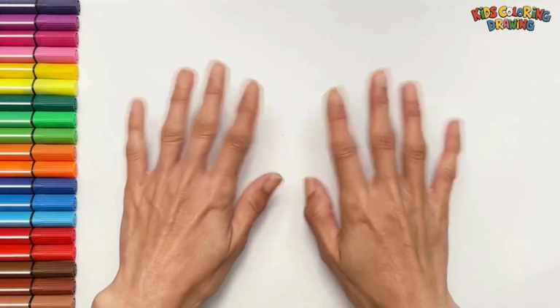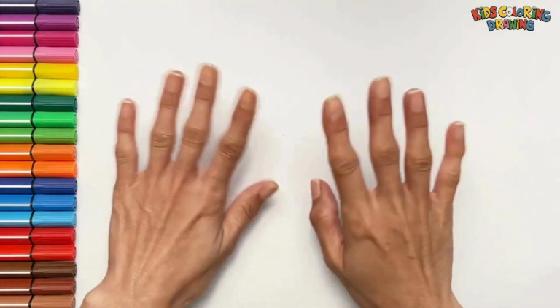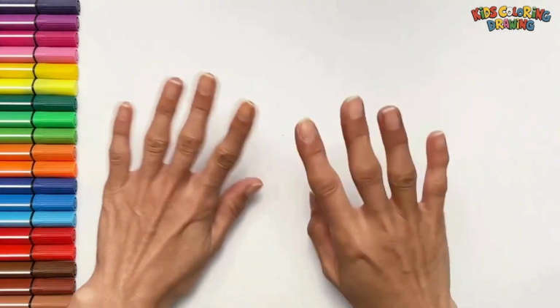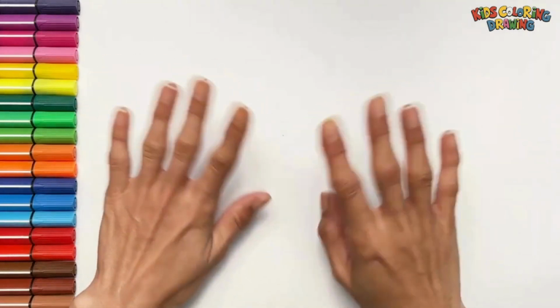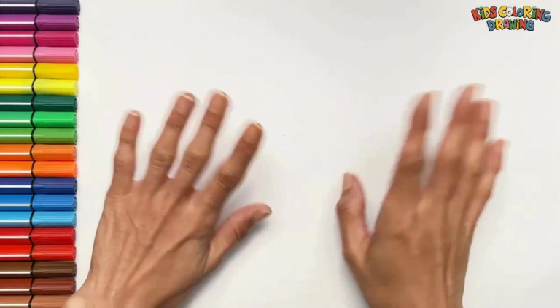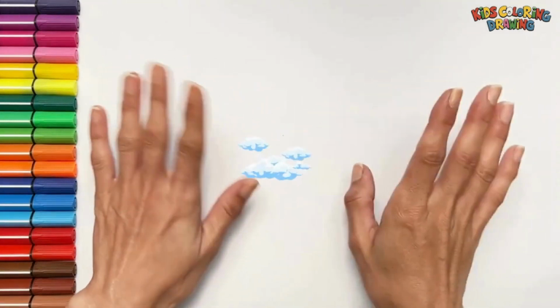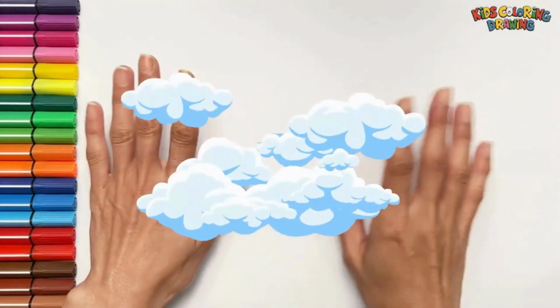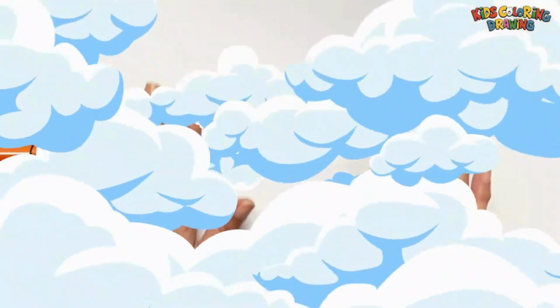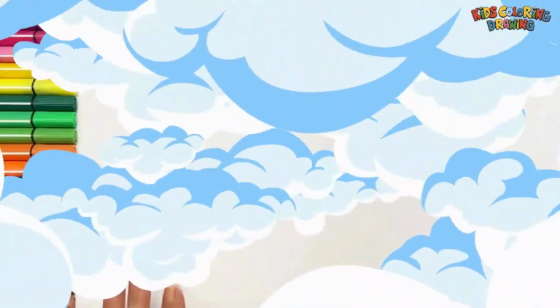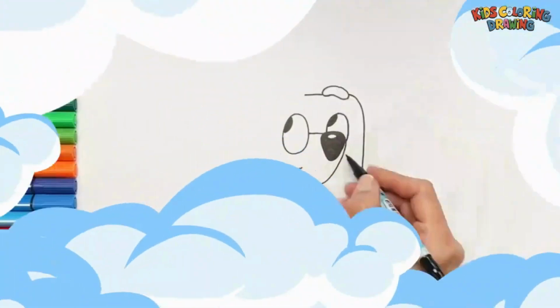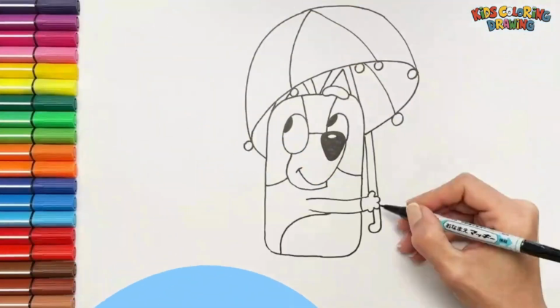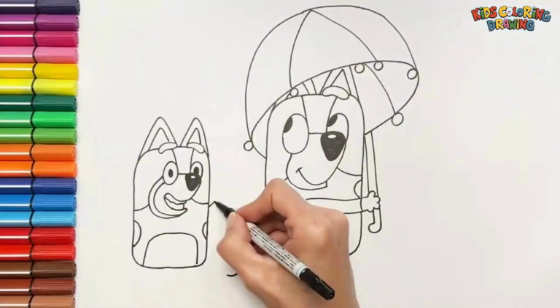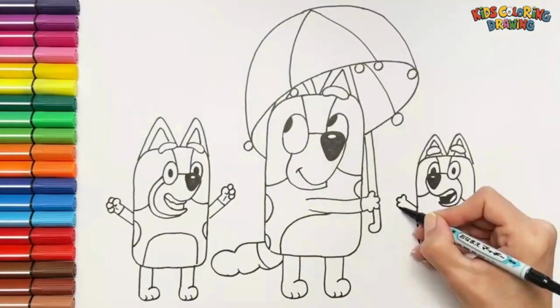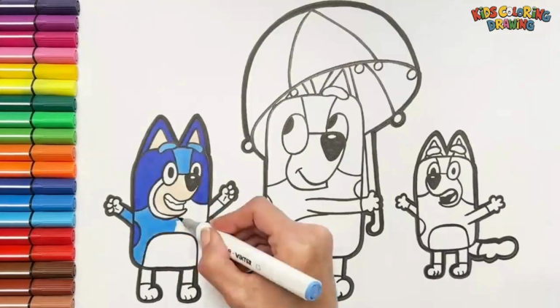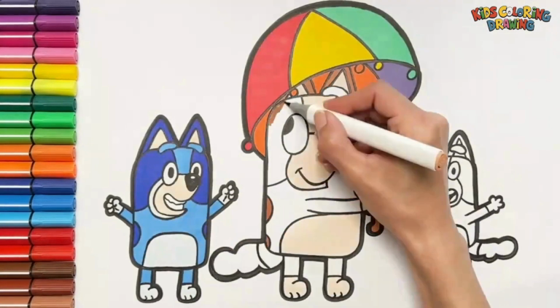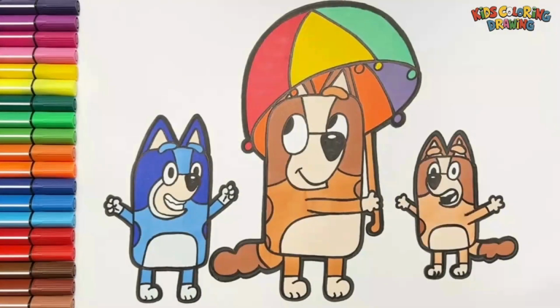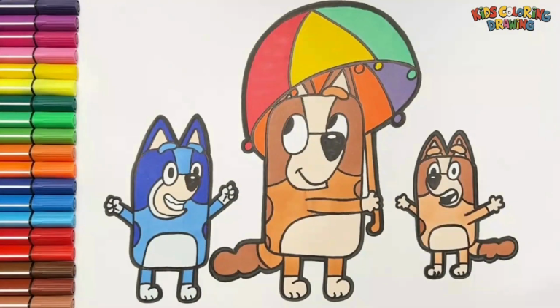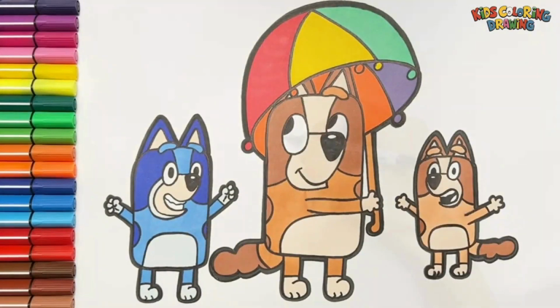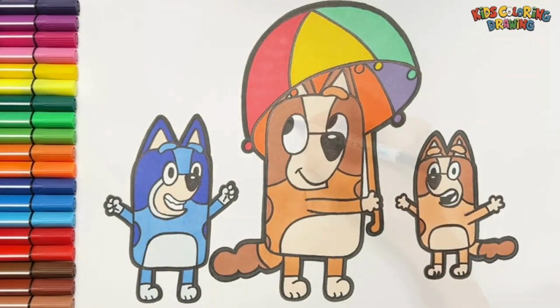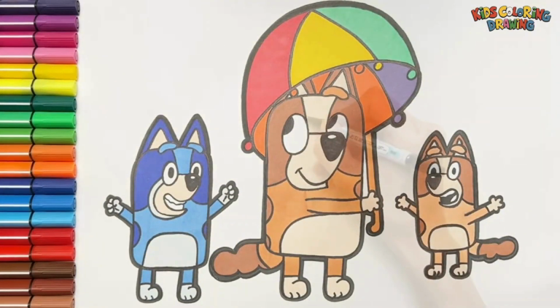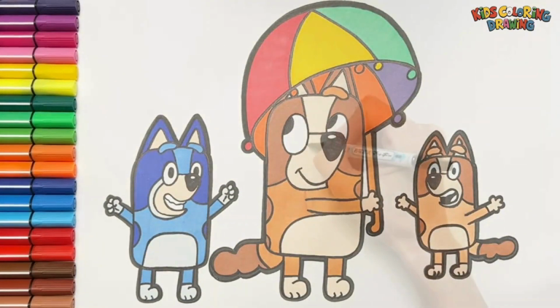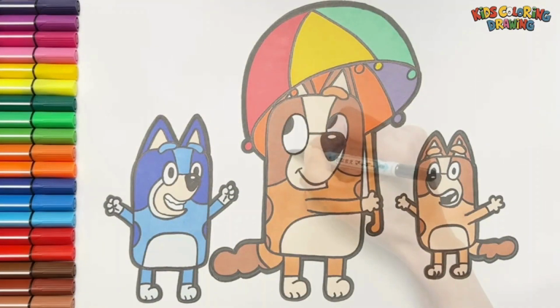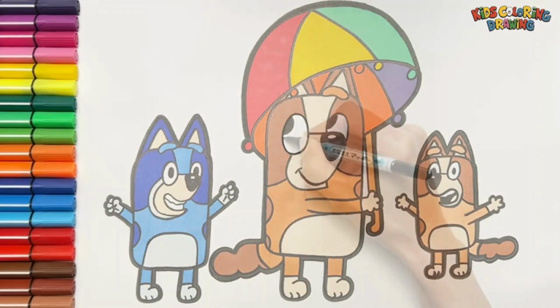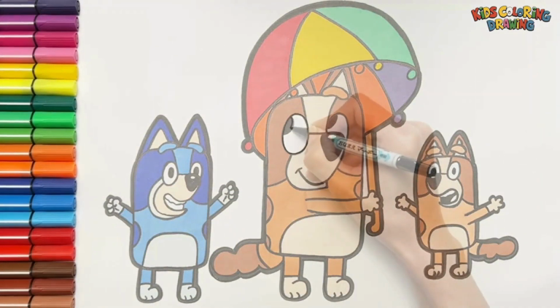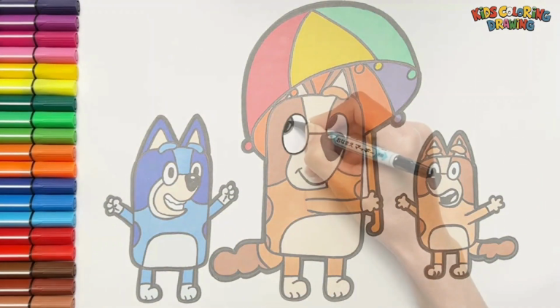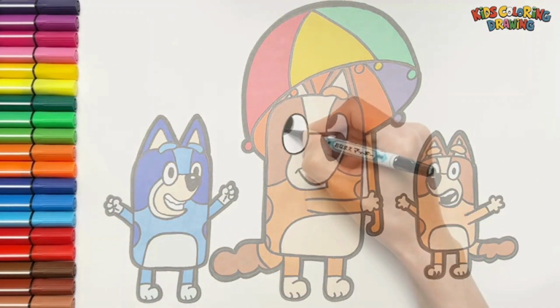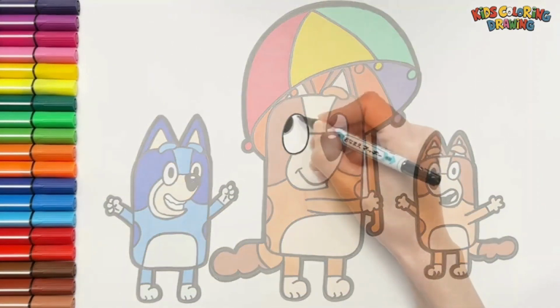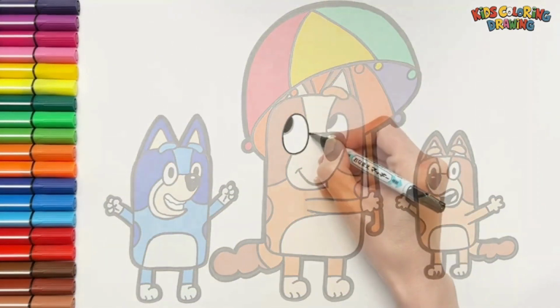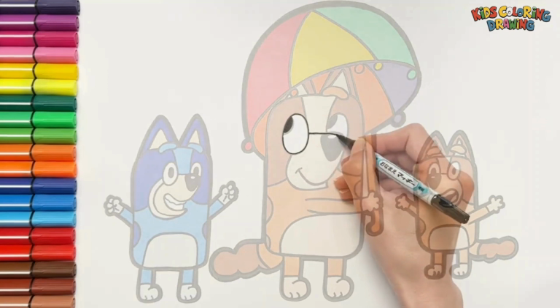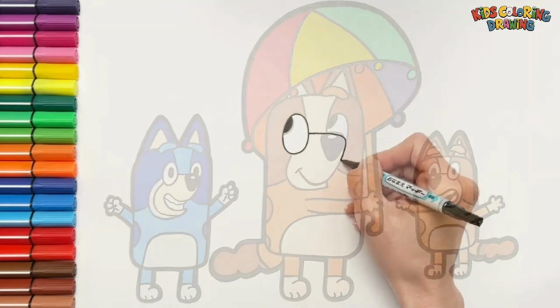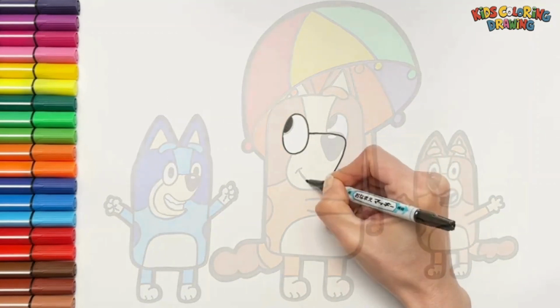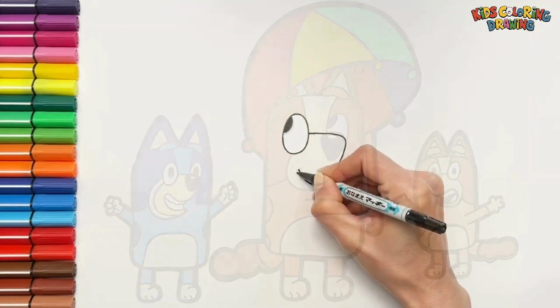Hello everyone! Today we are going to draw in color Bluey and her mom Chili. Let's start drawing. To start, I am going to draw Chili.